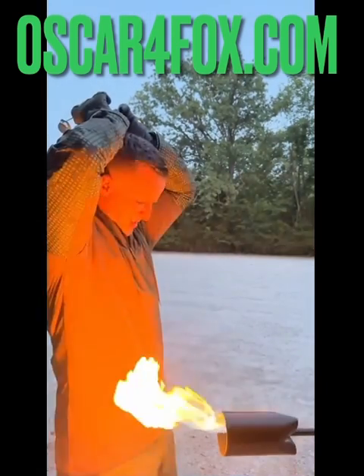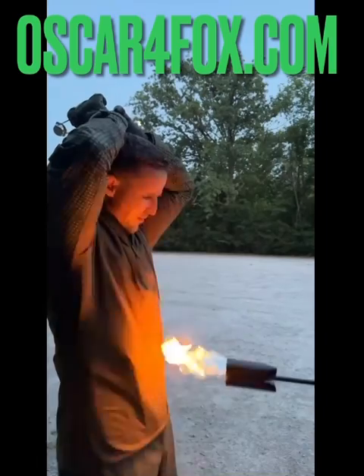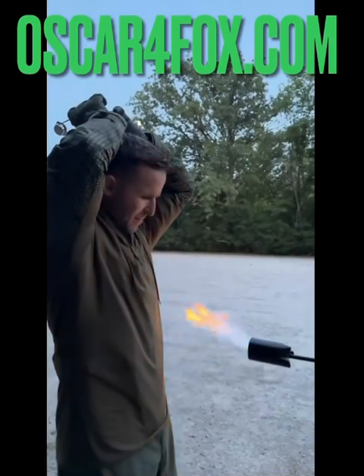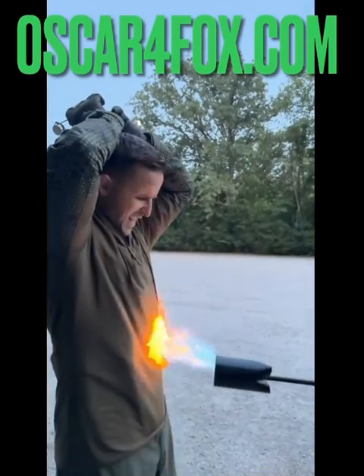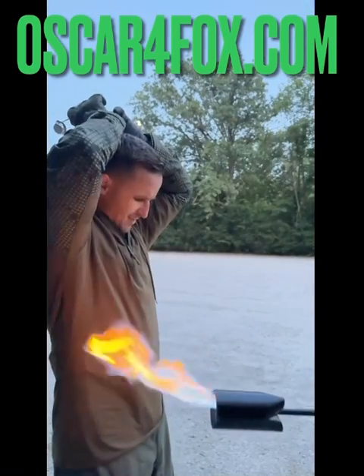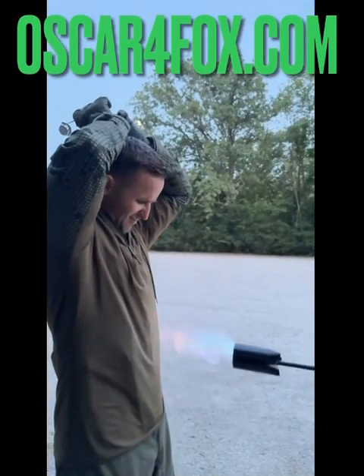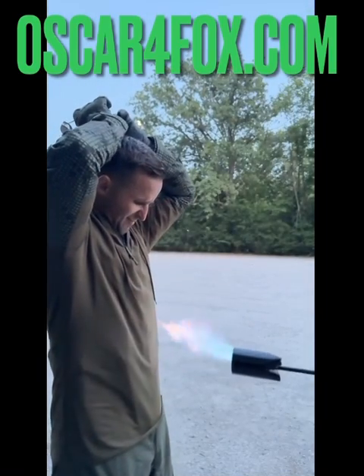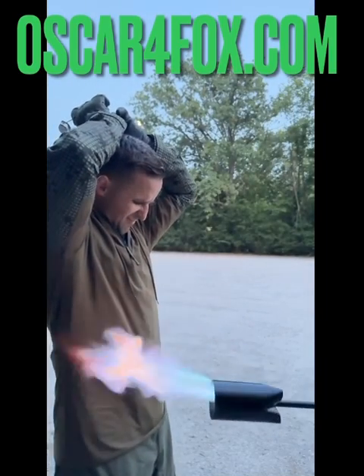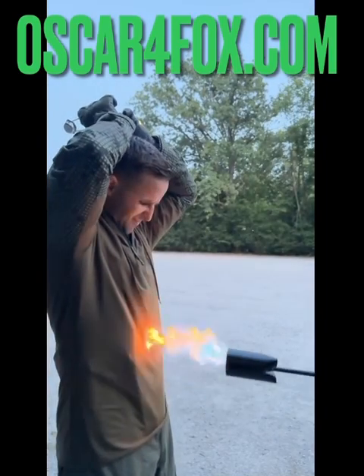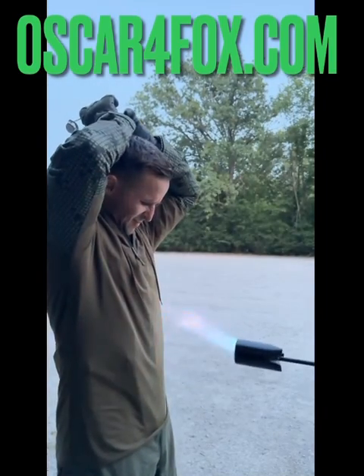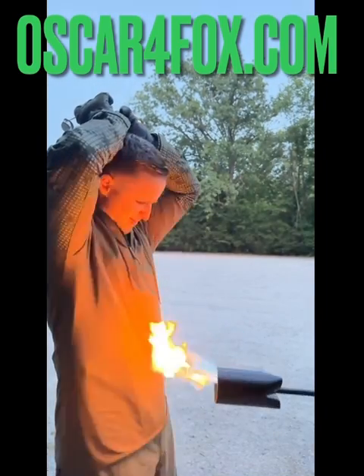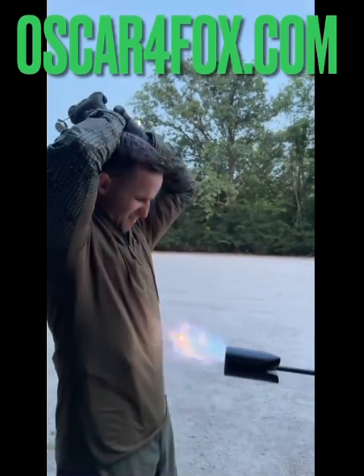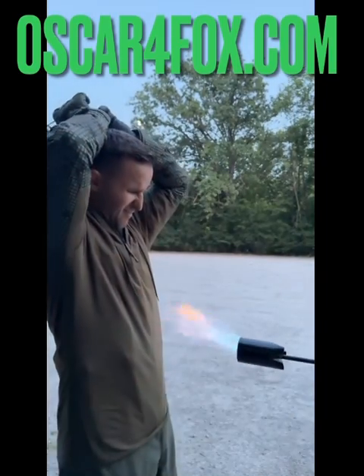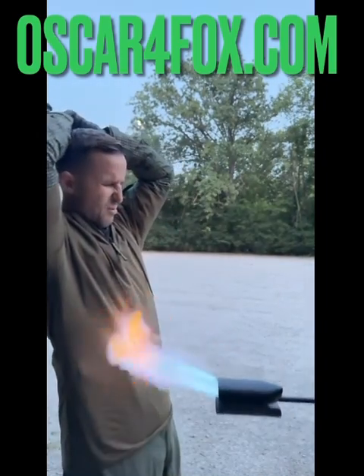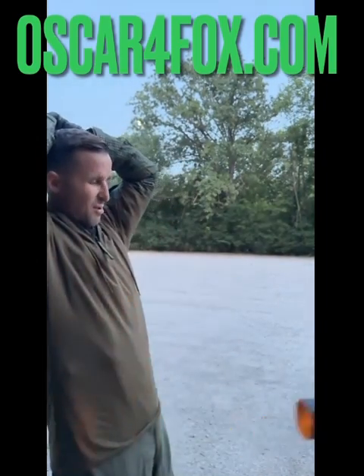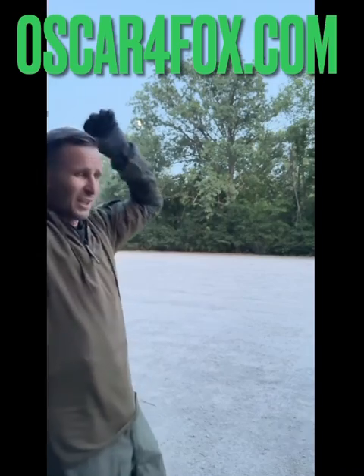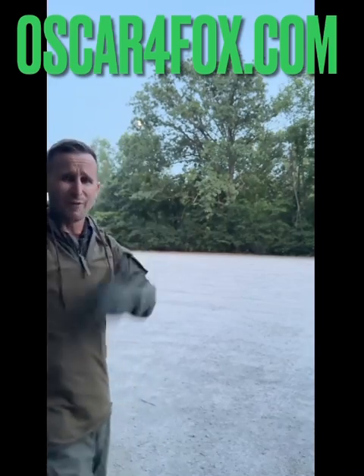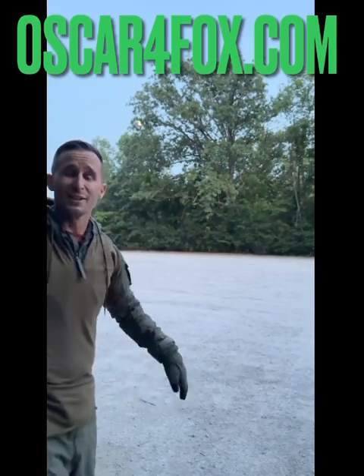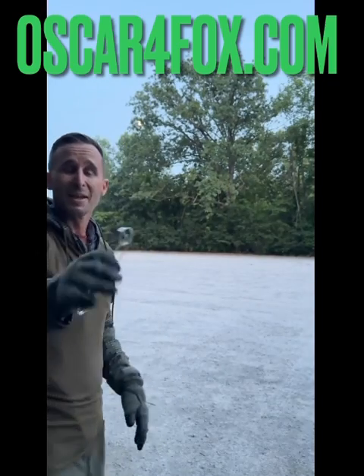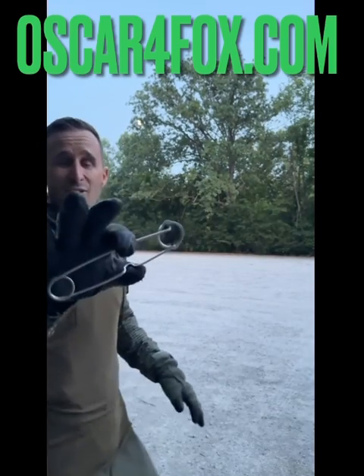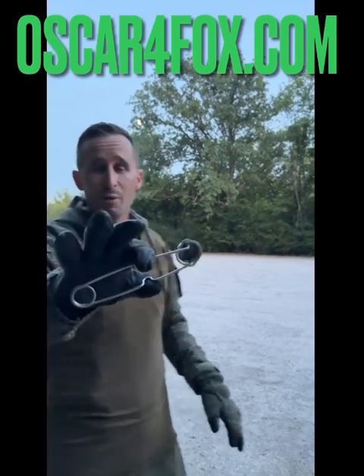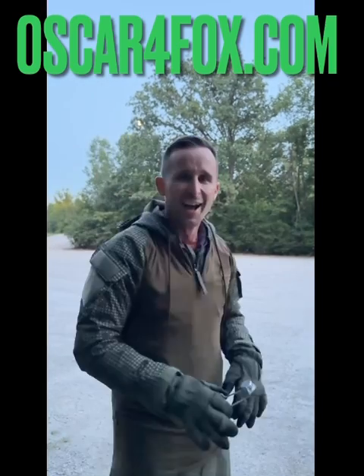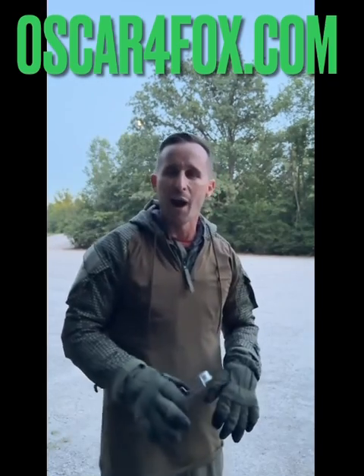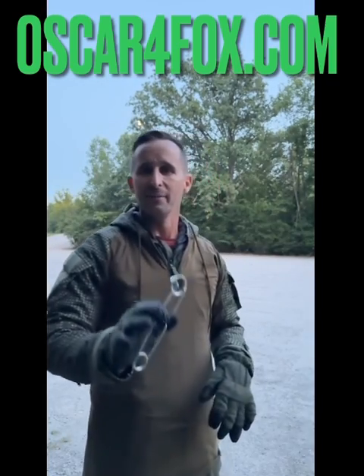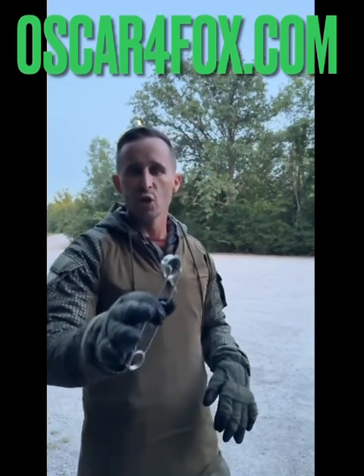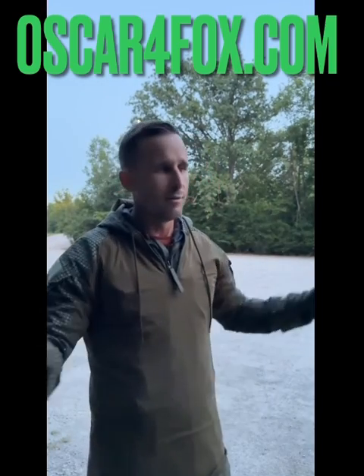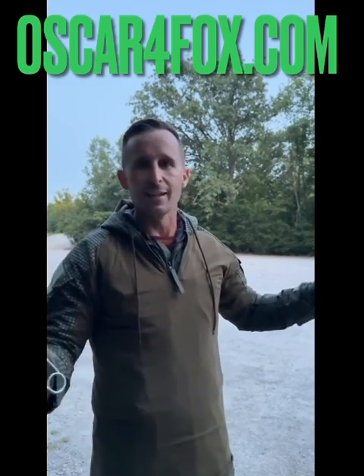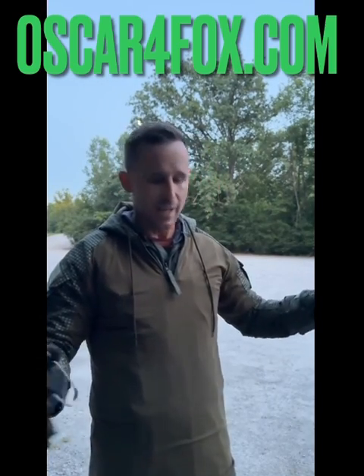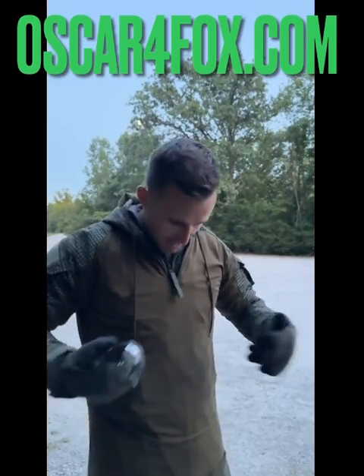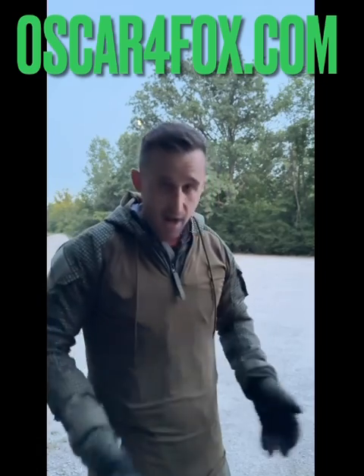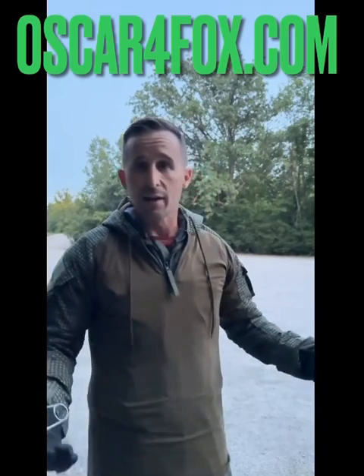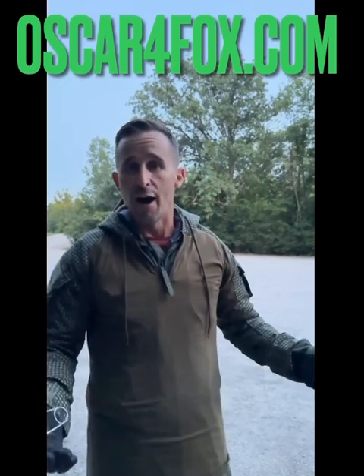You're not even hitting me, man. Gas it. Less towards my face. So, all right. So at the end of the day, I'm not on fire.